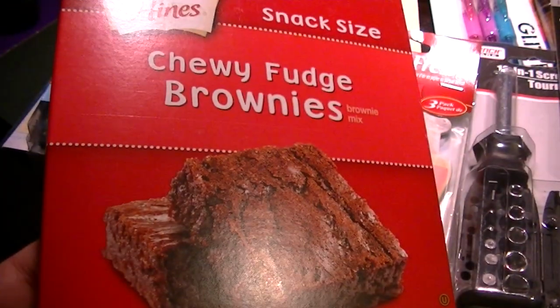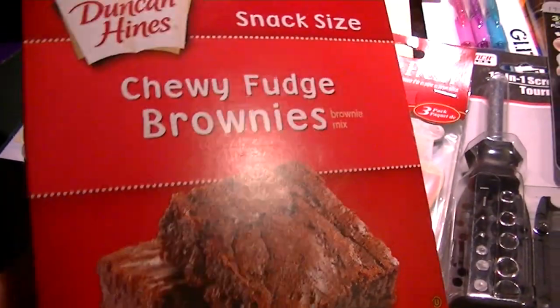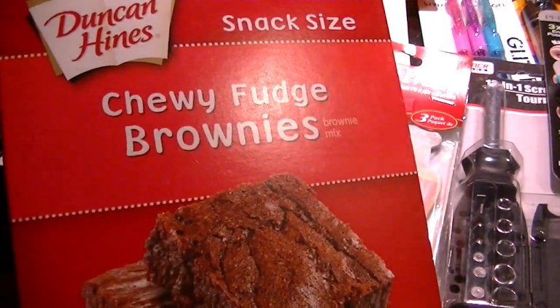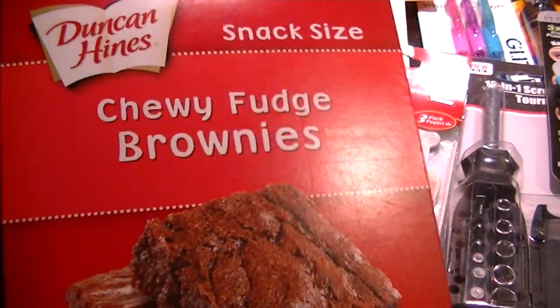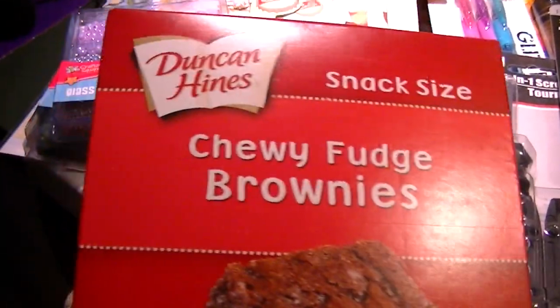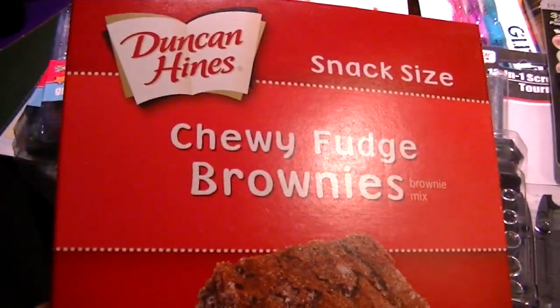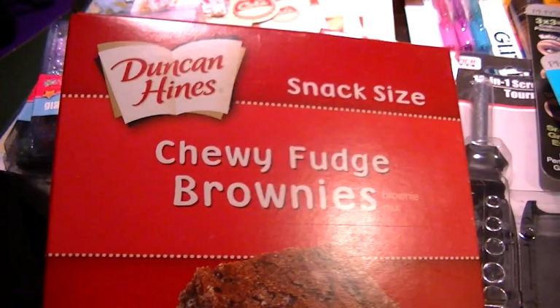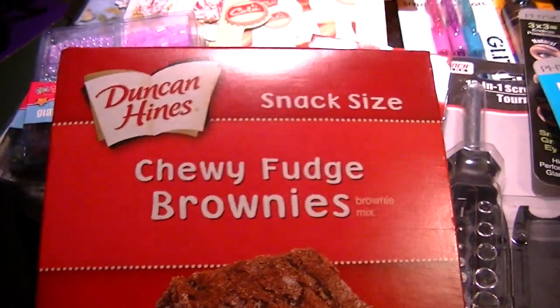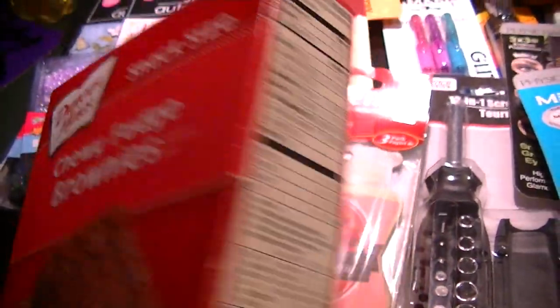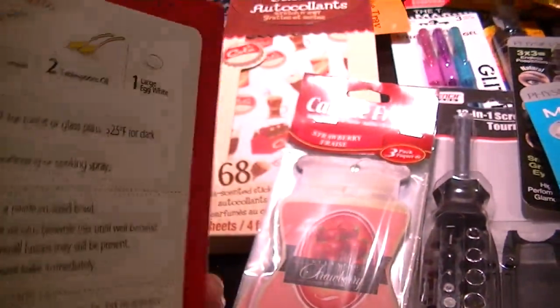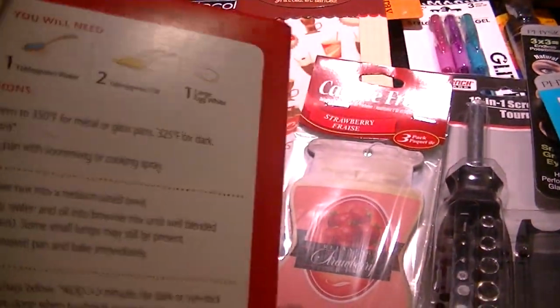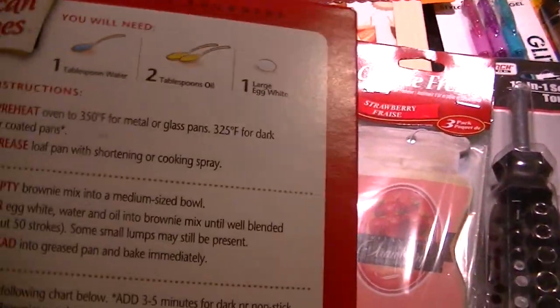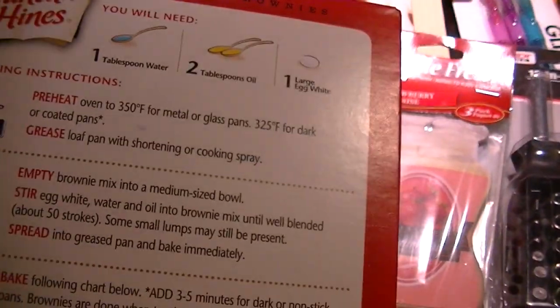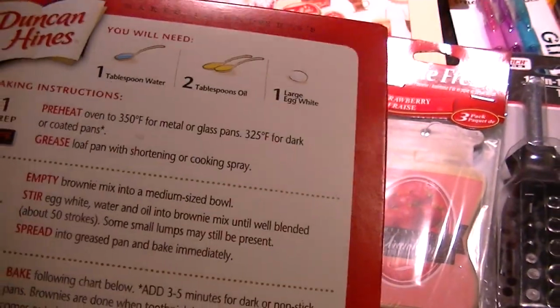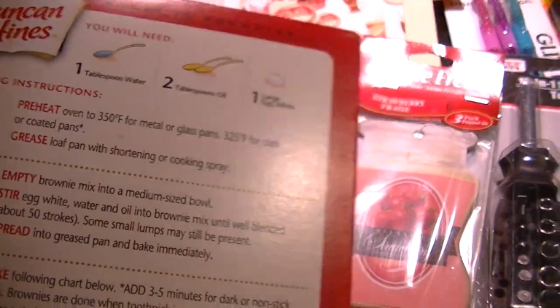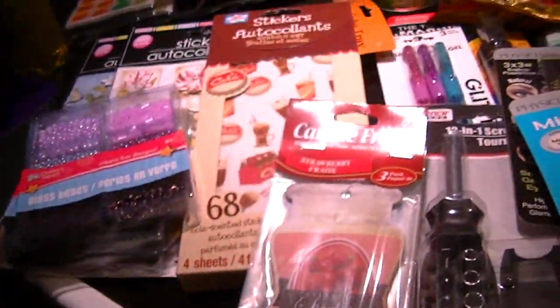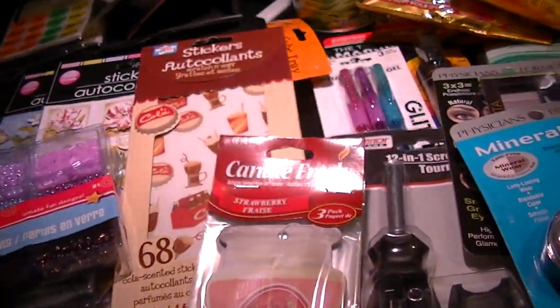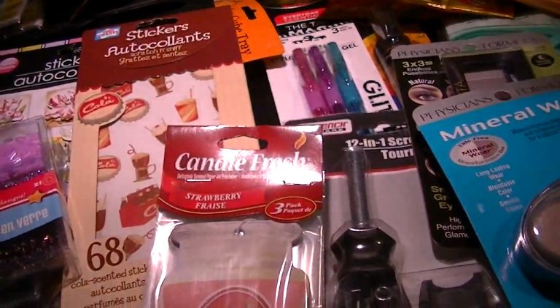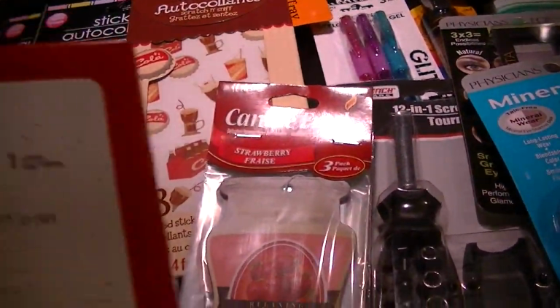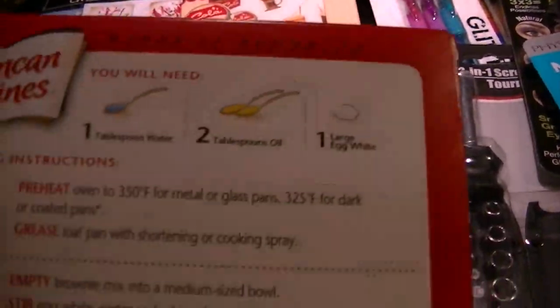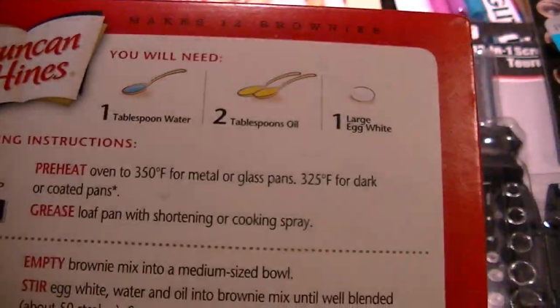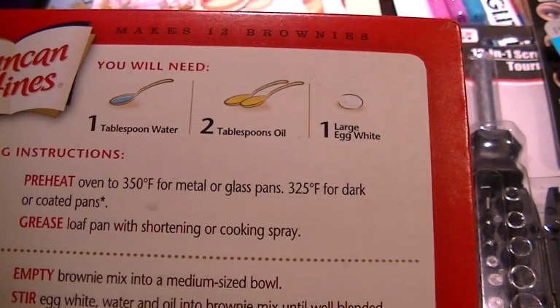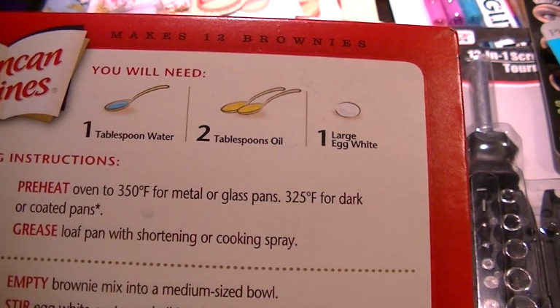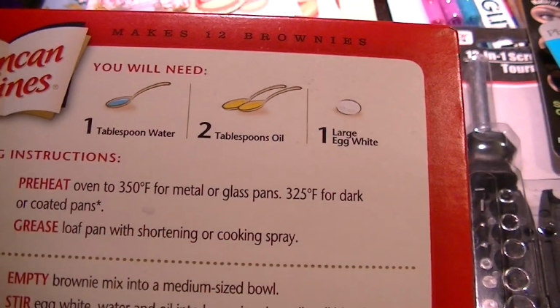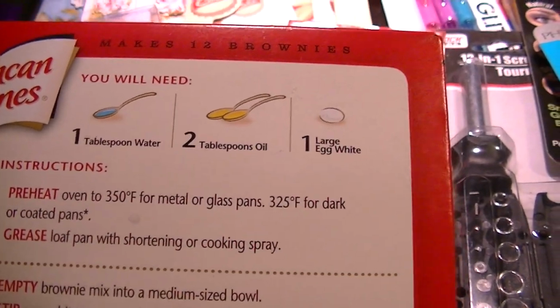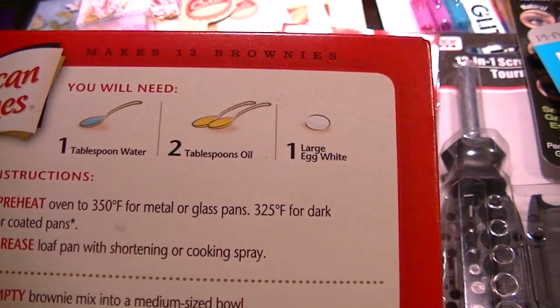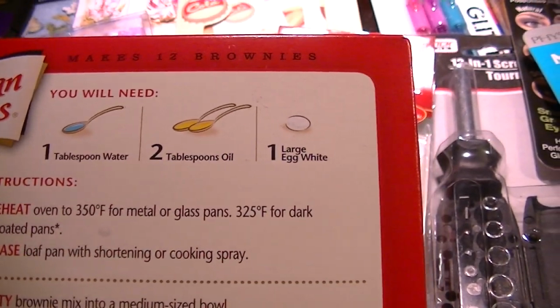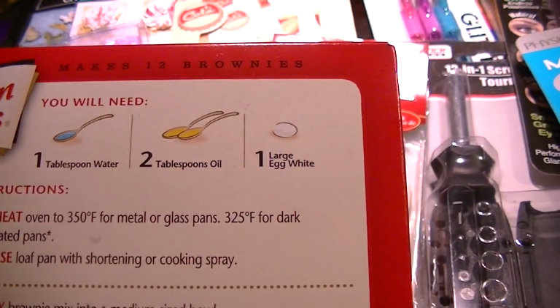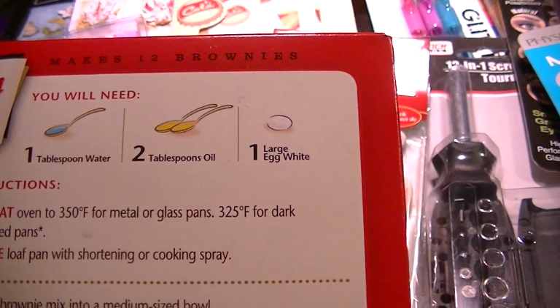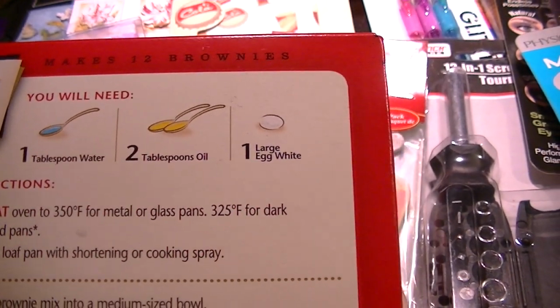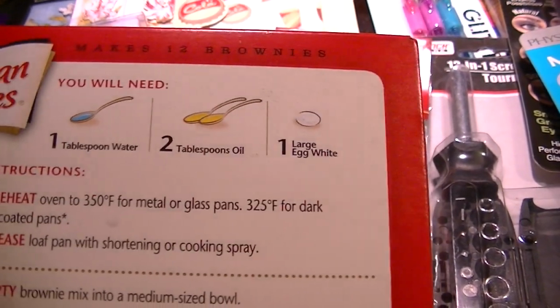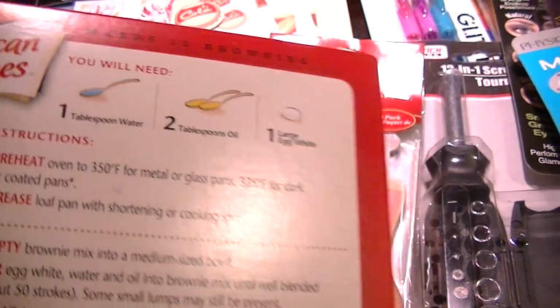I'm going to make him some brownies, and these are a Duncan Hines snack size so they're just the right amount. You literally use a tablespoon of water, two tablespoons of oil, and an egg.